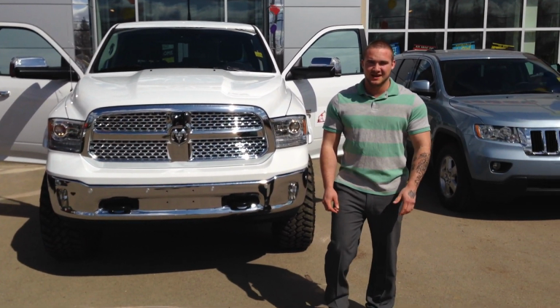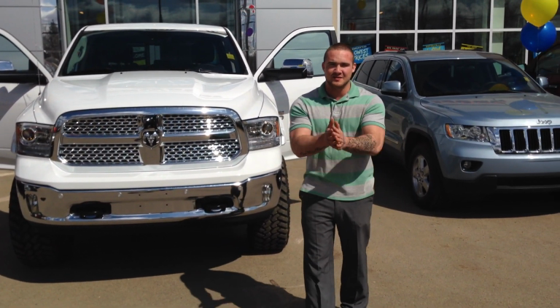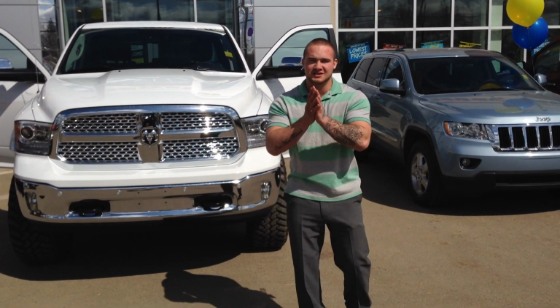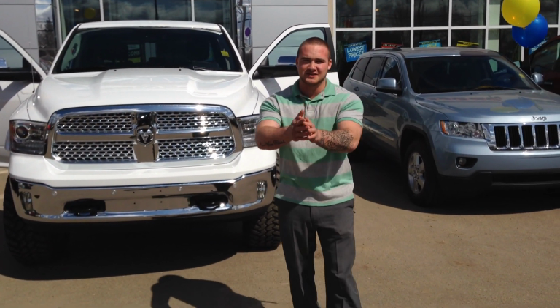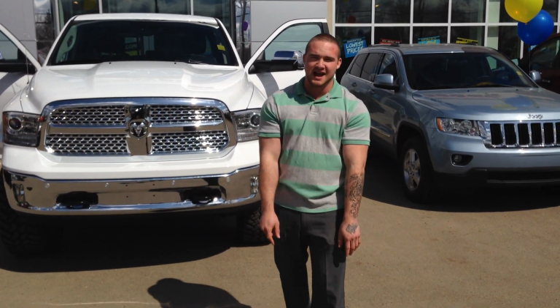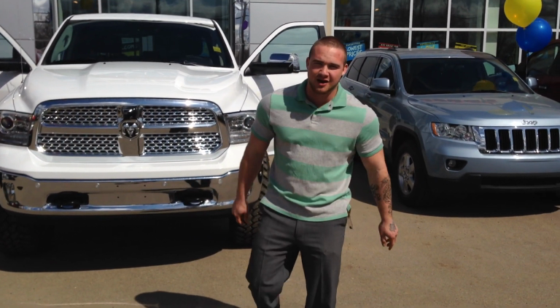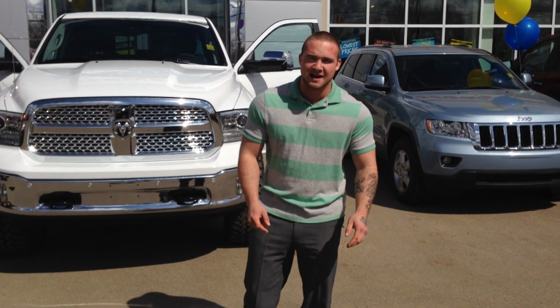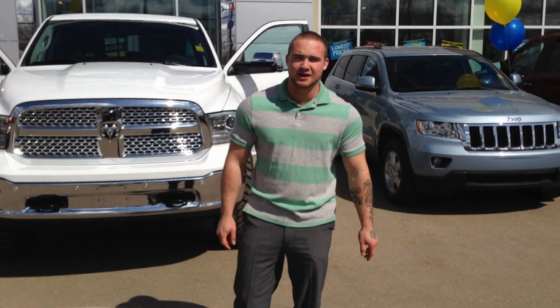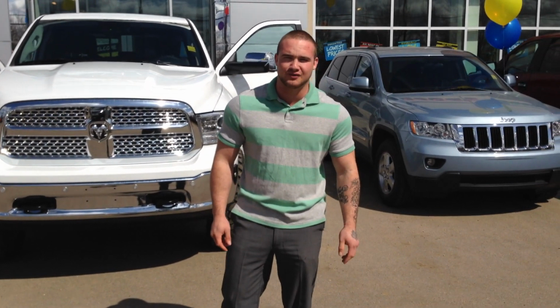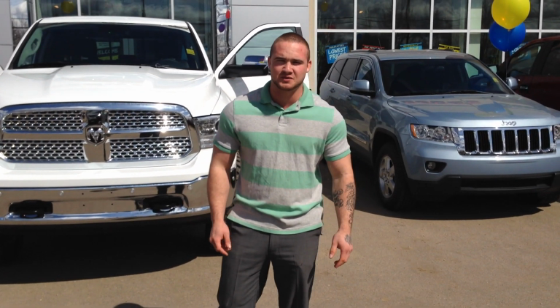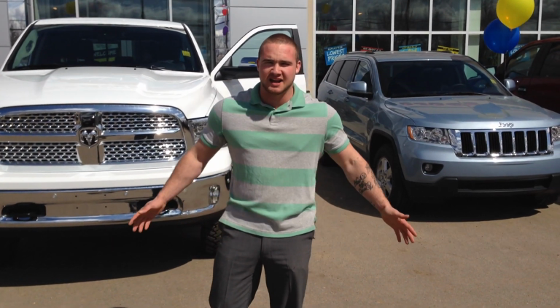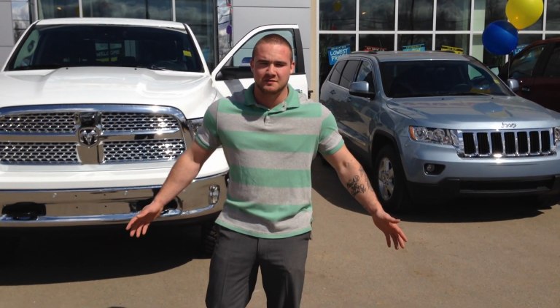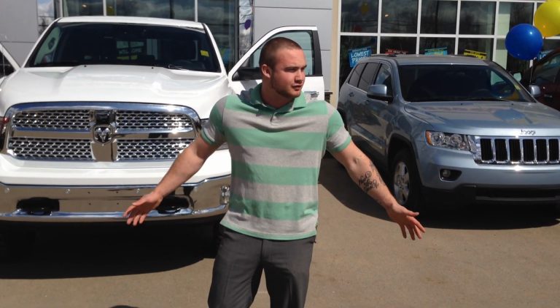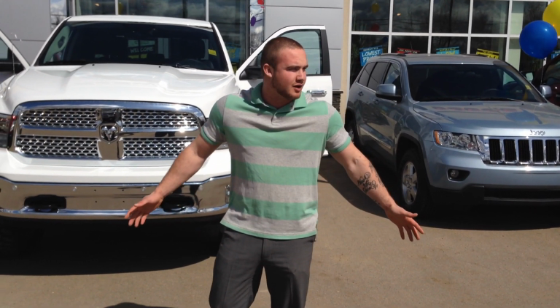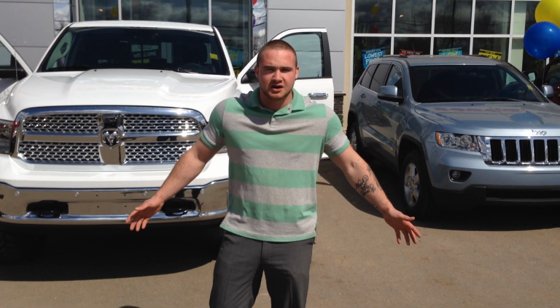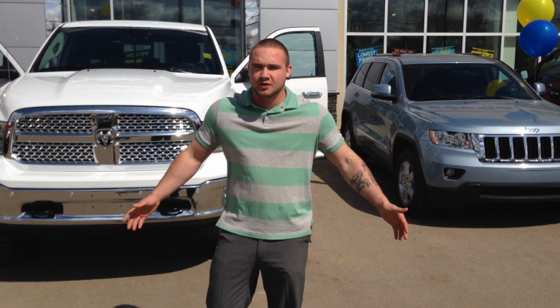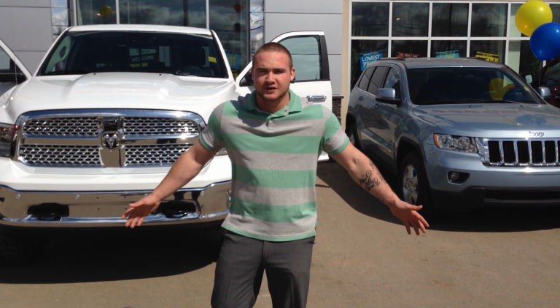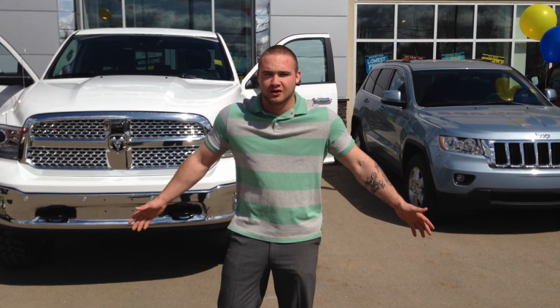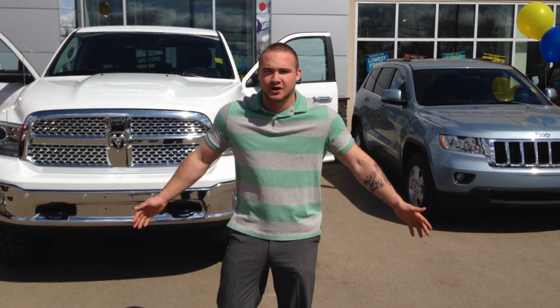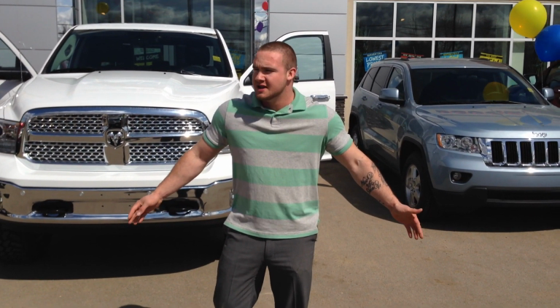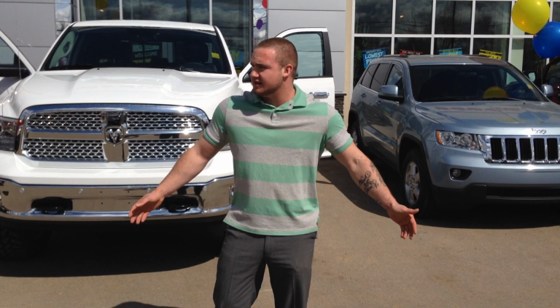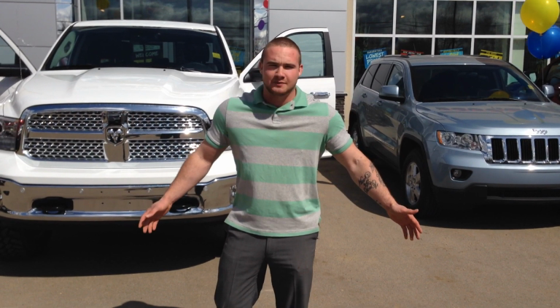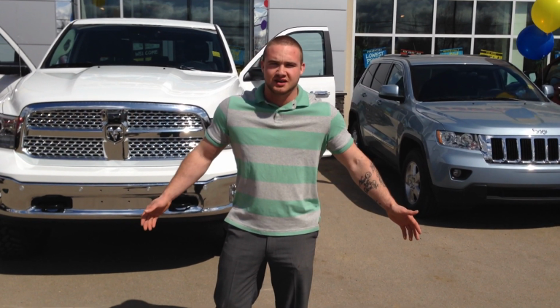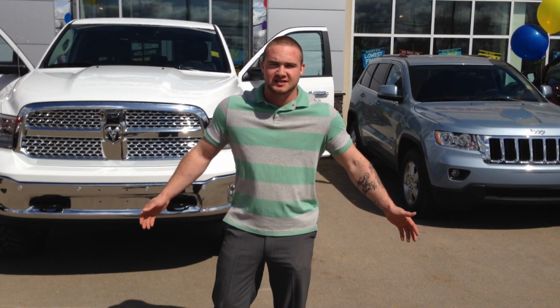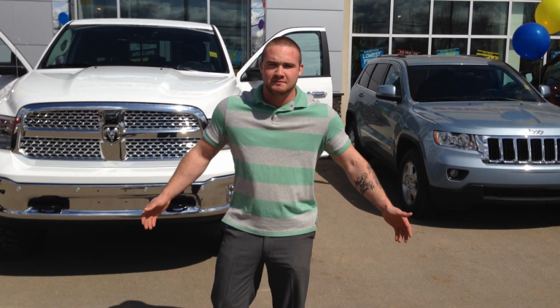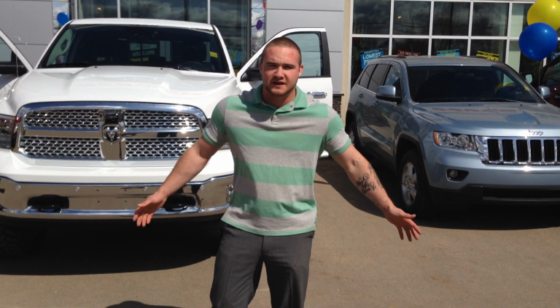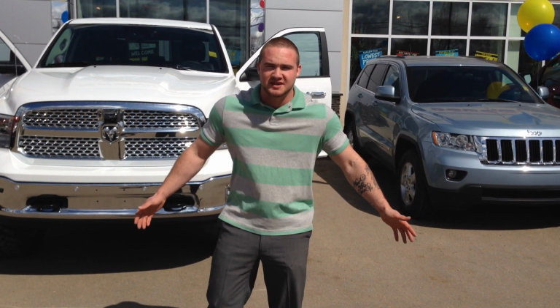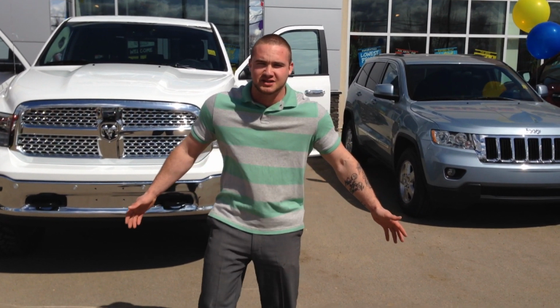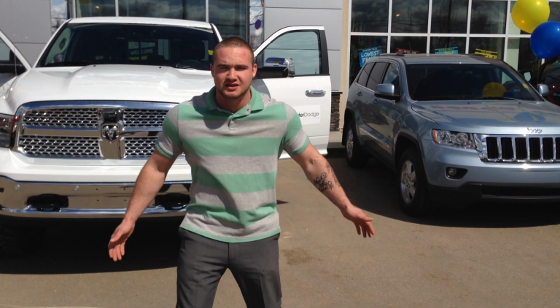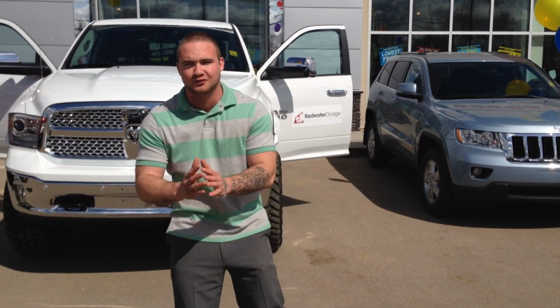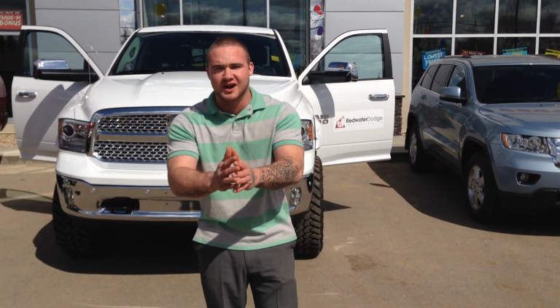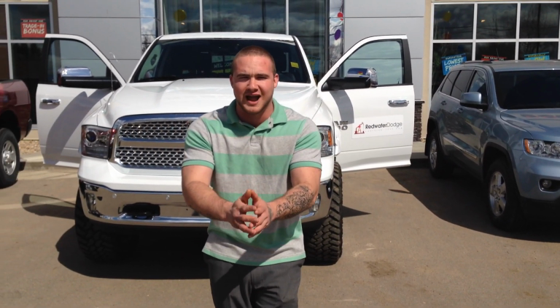Hey everybody, it's Travis coming at you again on behalf of Rig Ready Rams. We're standing in front of beautiful Redwater Dodge in beautiful Redwater, Alberta. It's at least 20 plus degrees today — perfect time to get yourself into a Rig Ready Ram.